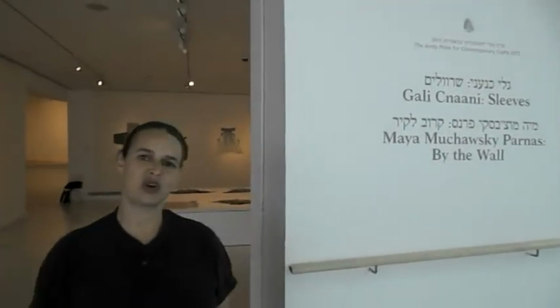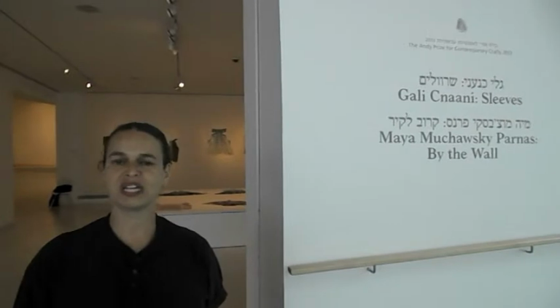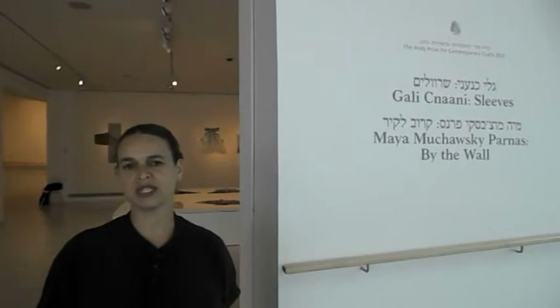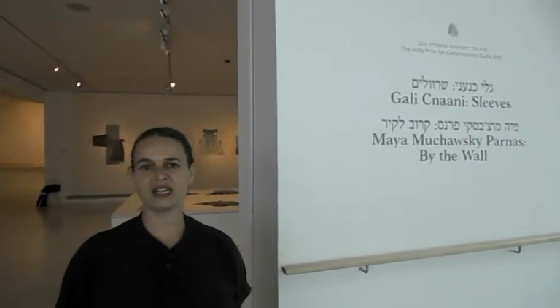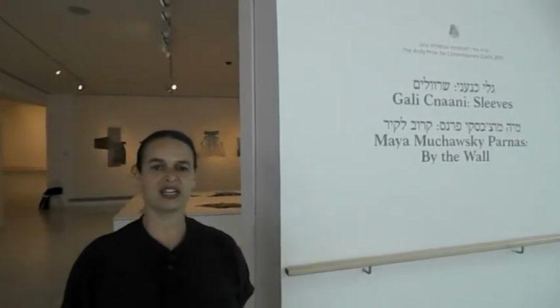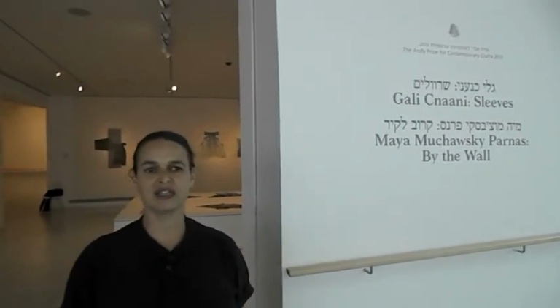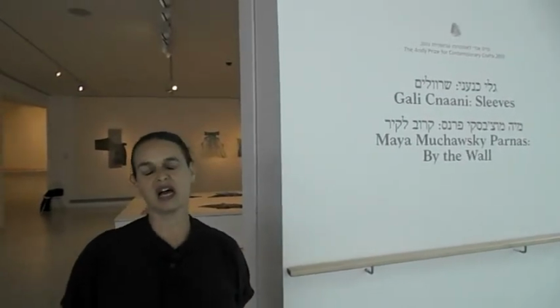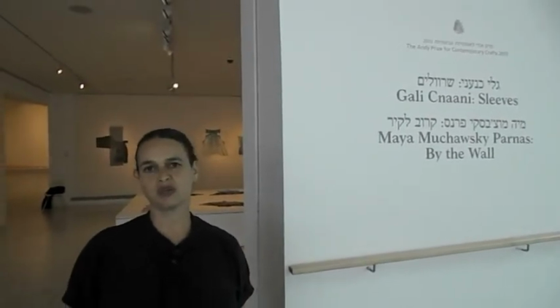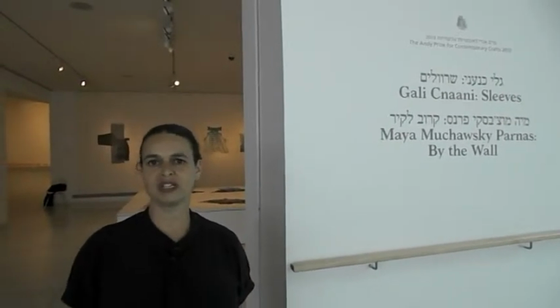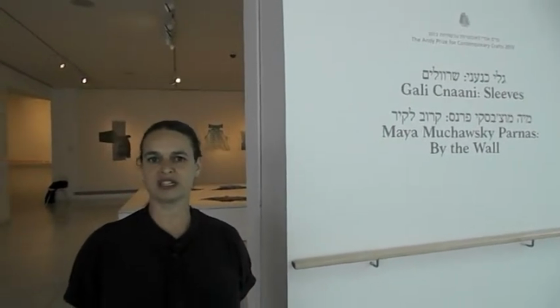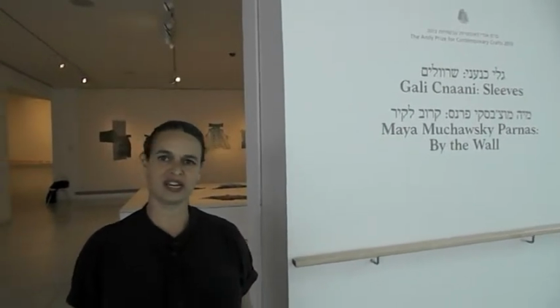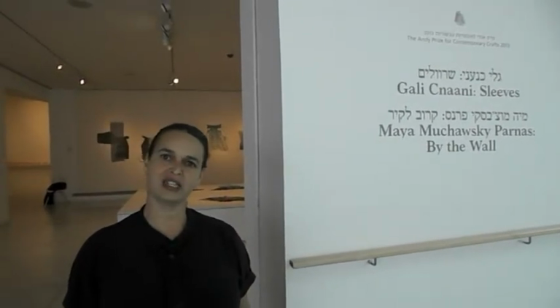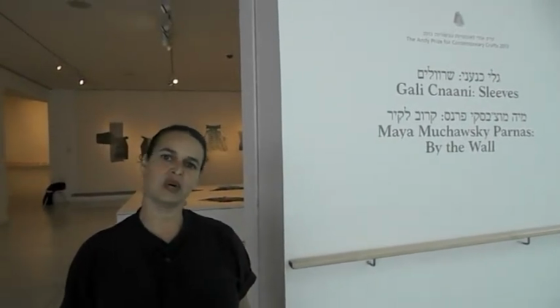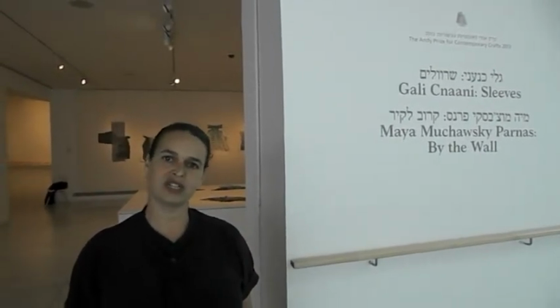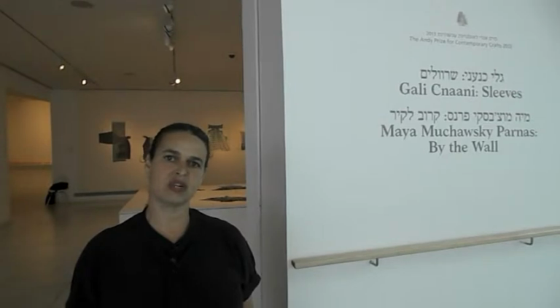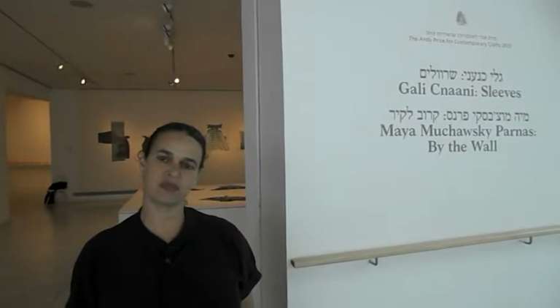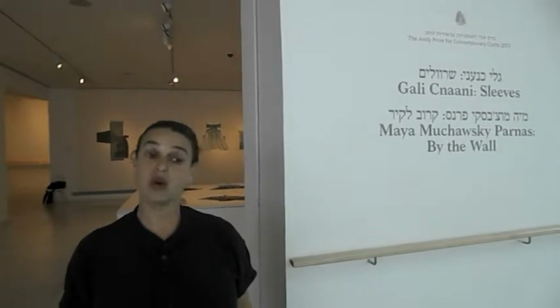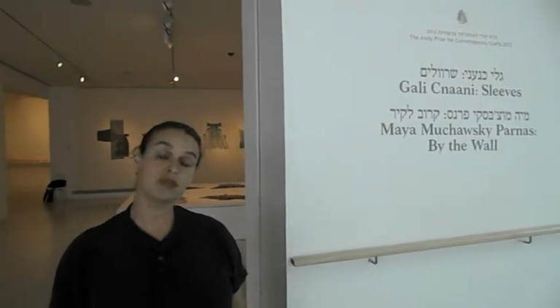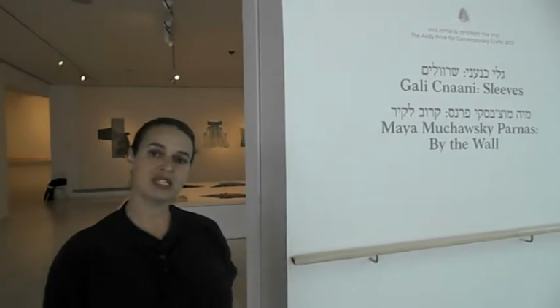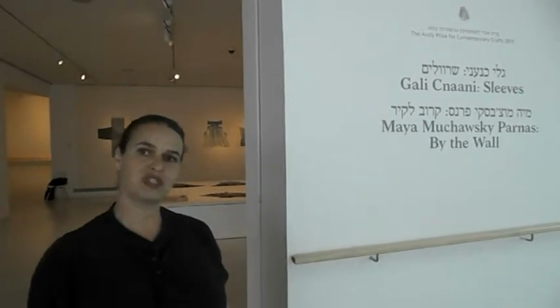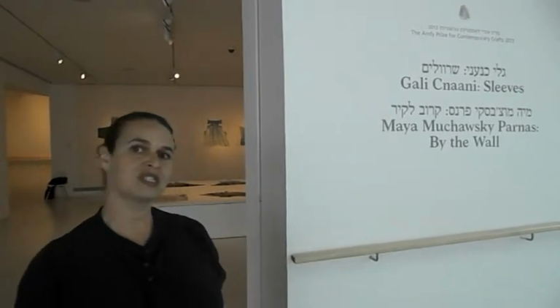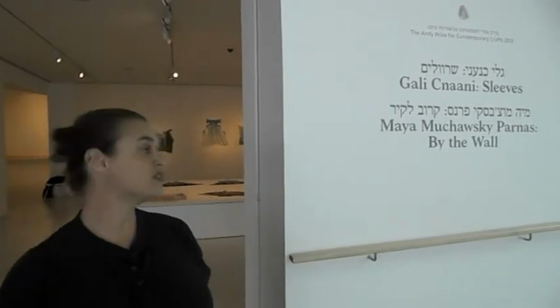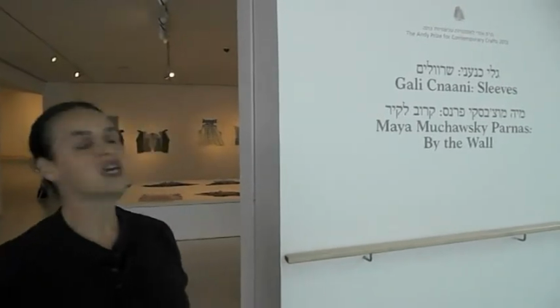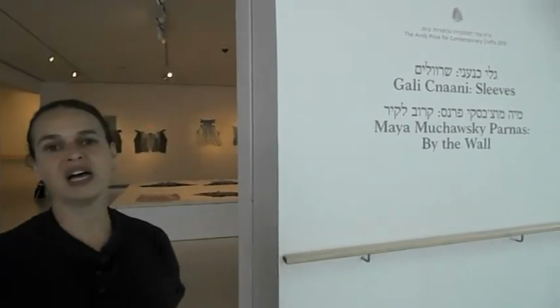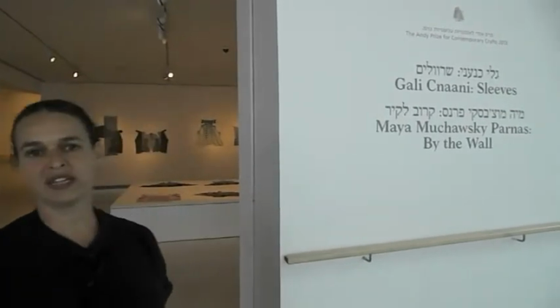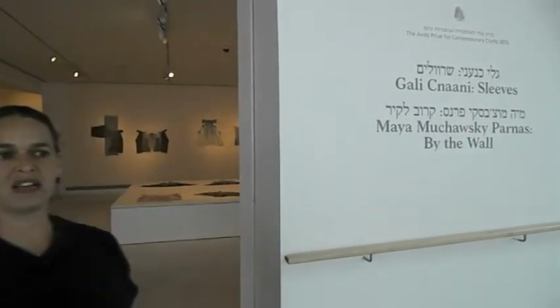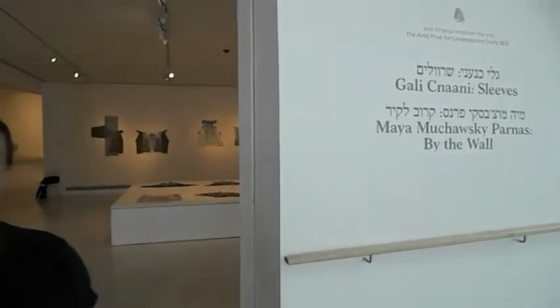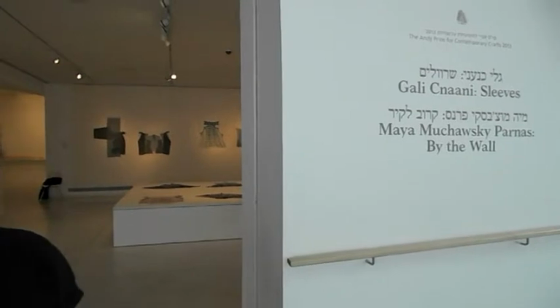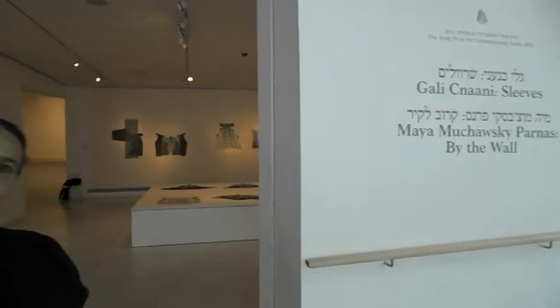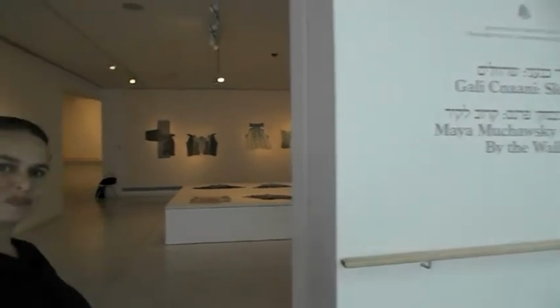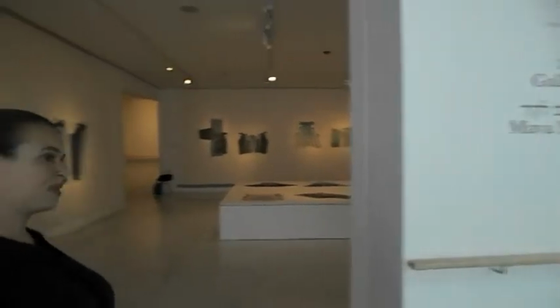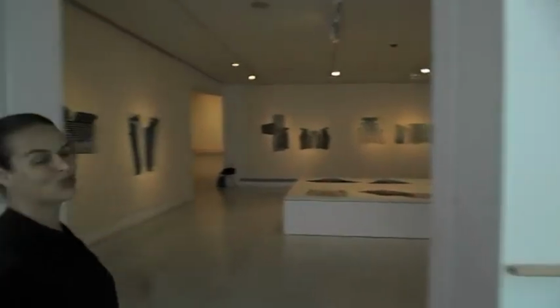My name is Gali Knani. I was born in Hercelia and now I live in Hasolelin. Welcome to my exhibition, Sleeves, at the Tel Aviv Museum of Art. Please join.